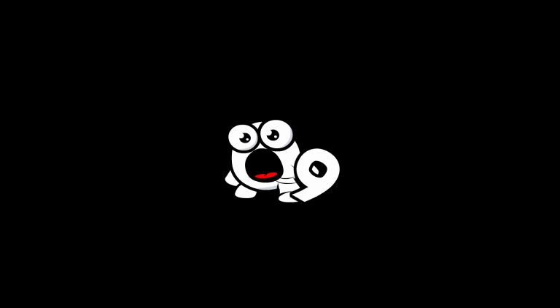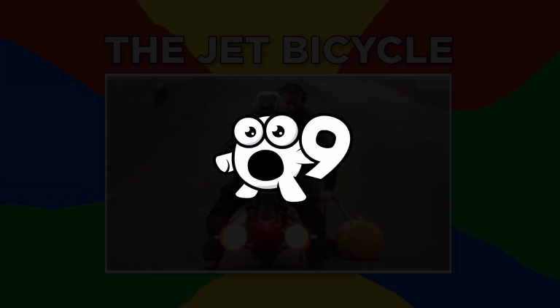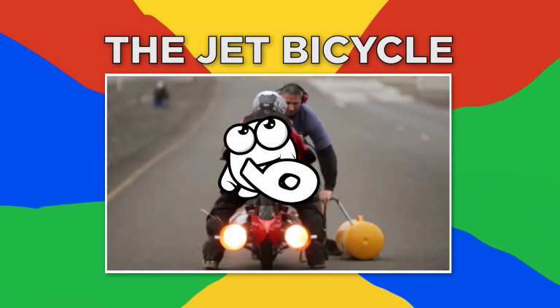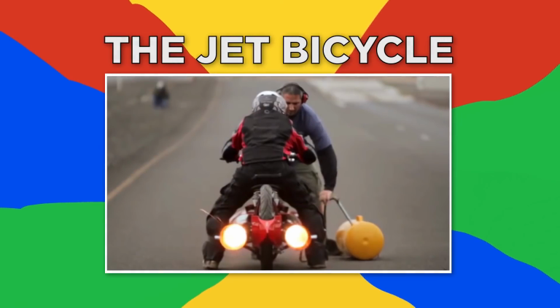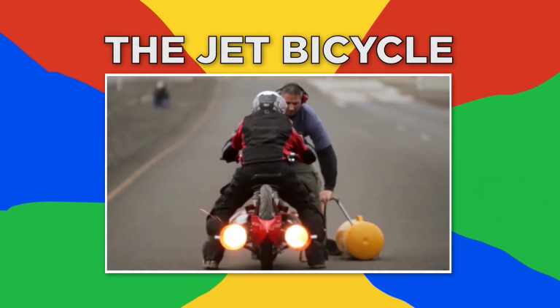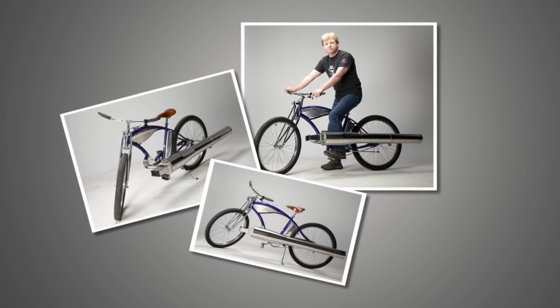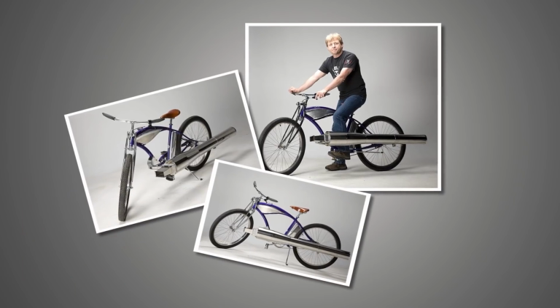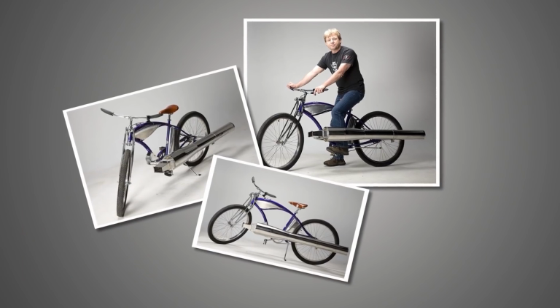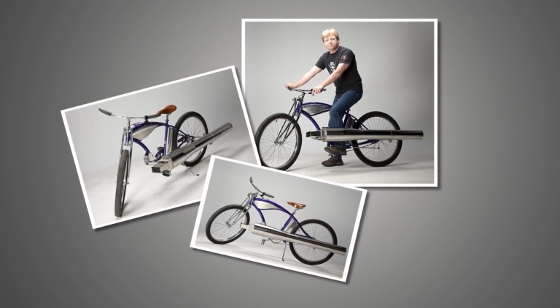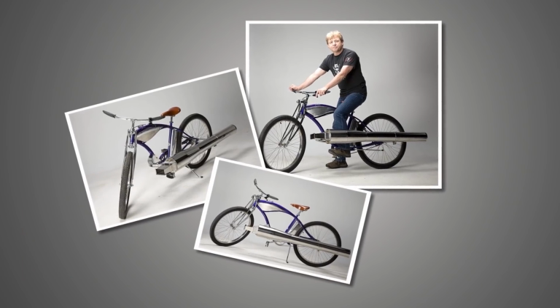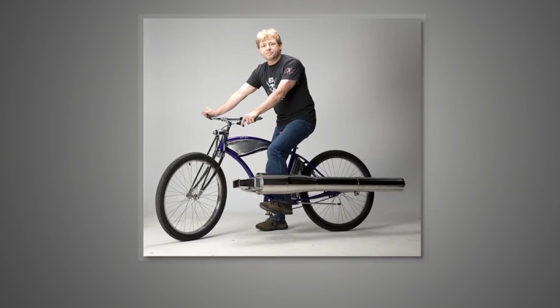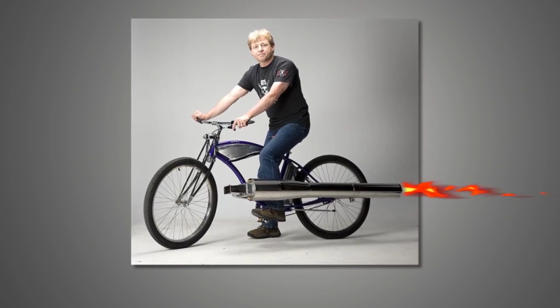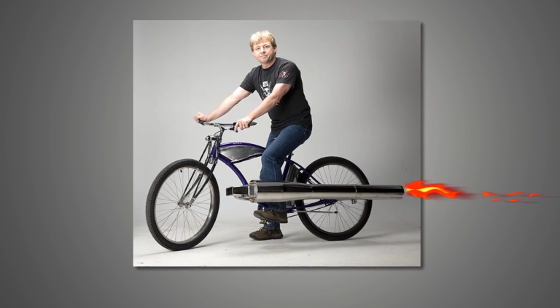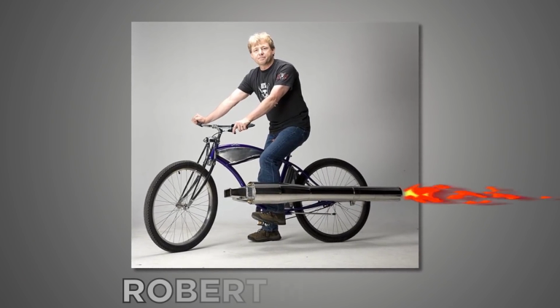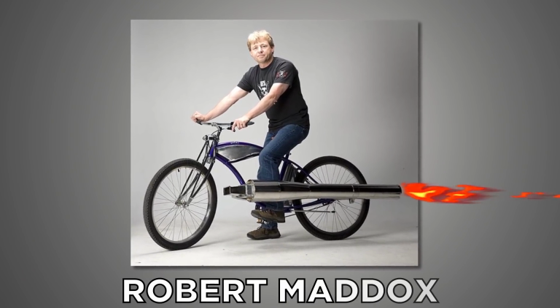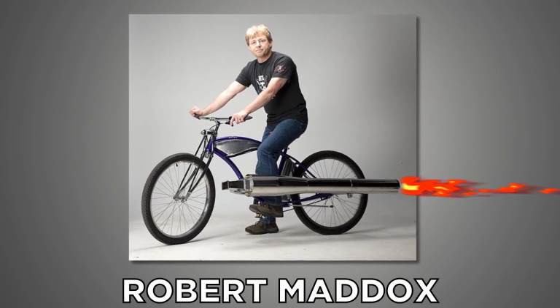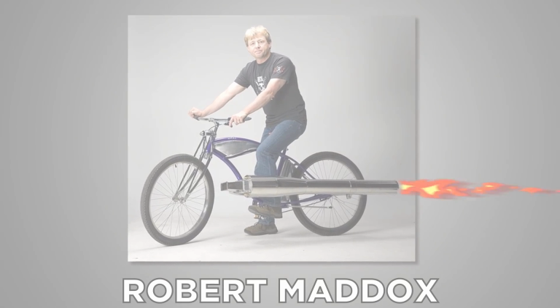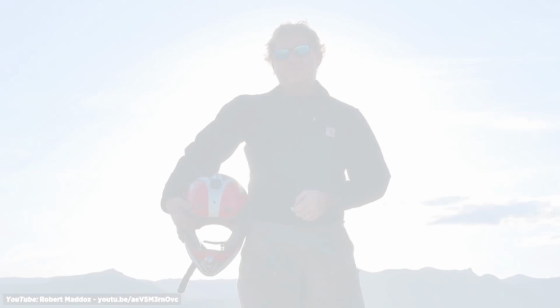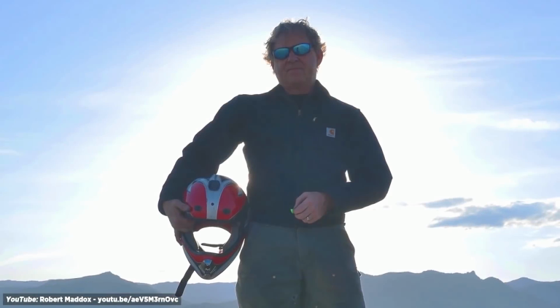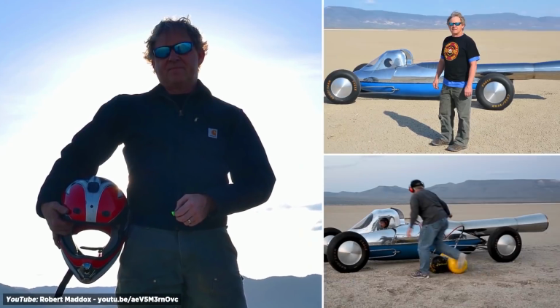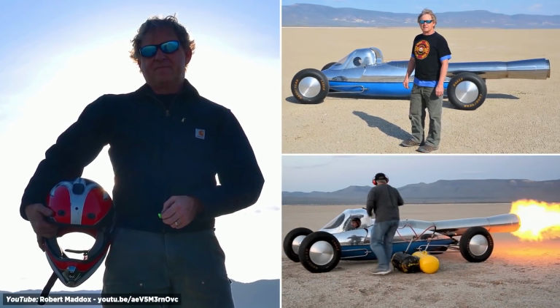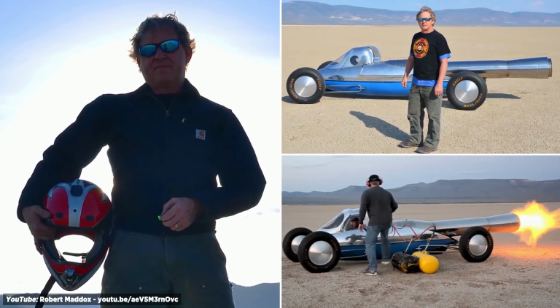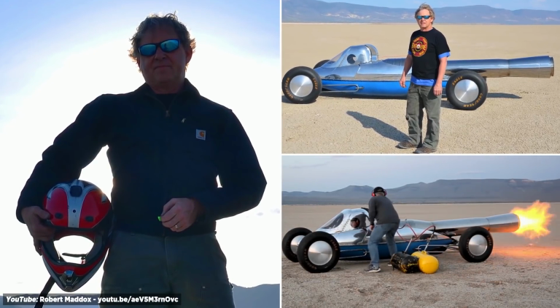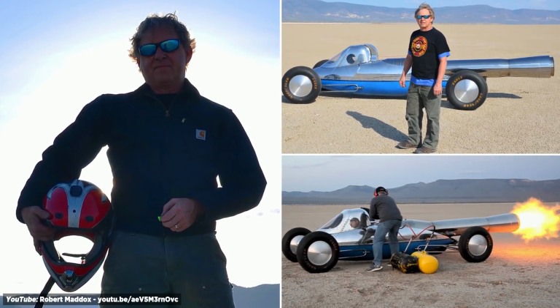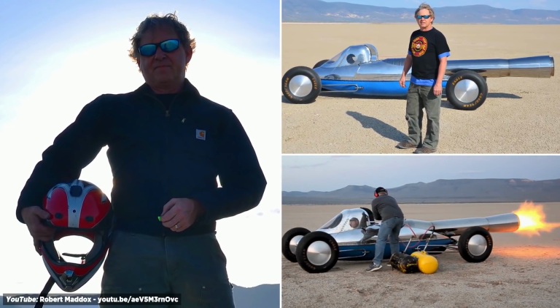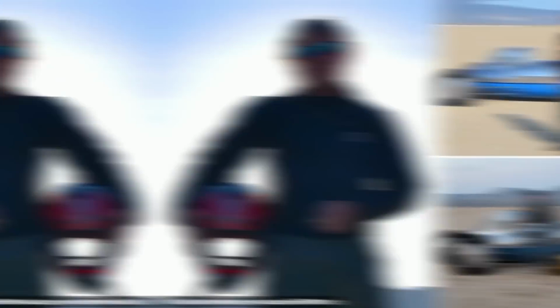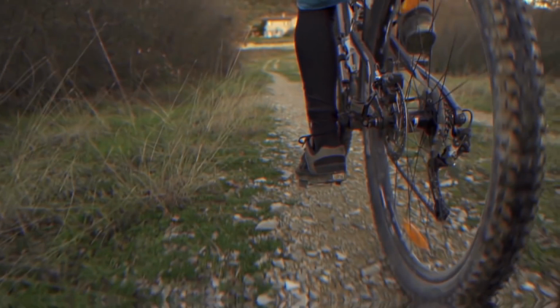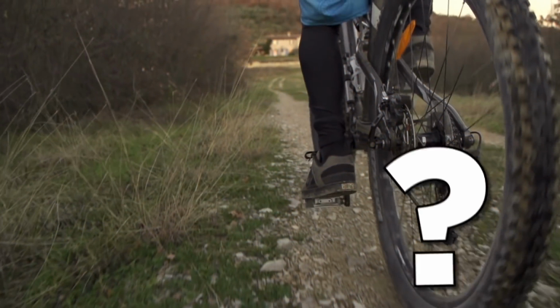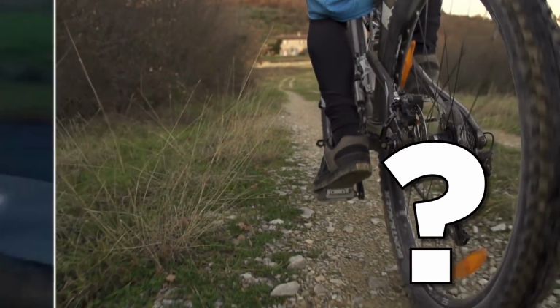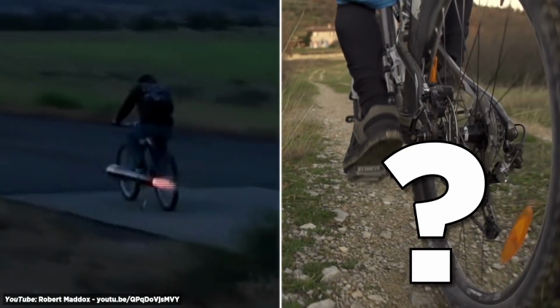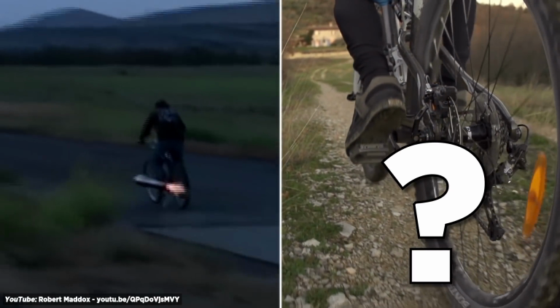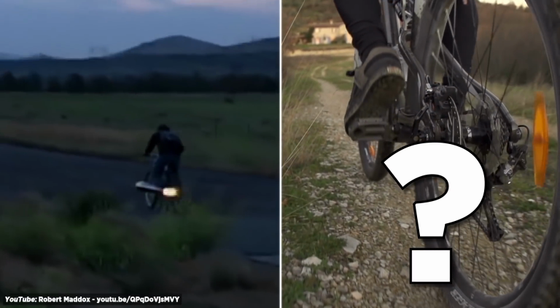Number nine, the Jet Bicycle. This PulseJet Schwinn Beach Cruiser is a rocket on wheels created by Robert Maddox, the designer of some amazing PulseJet engines and crazy cool PulseJet-powered machines. Why pedal when propulsion can thrust you down the street?